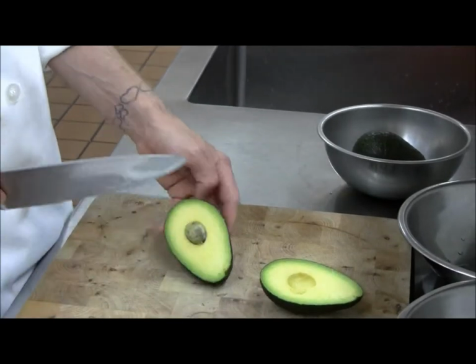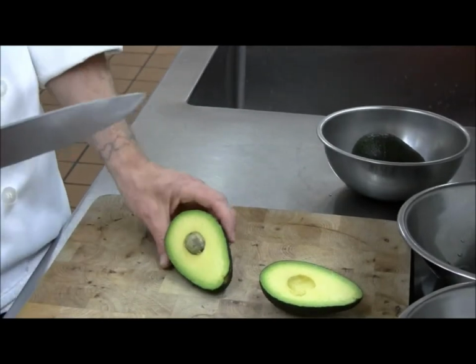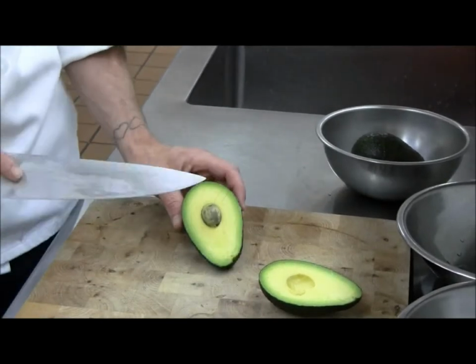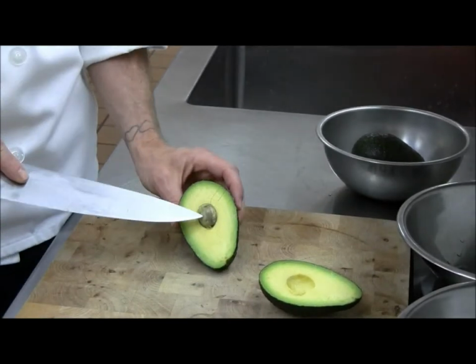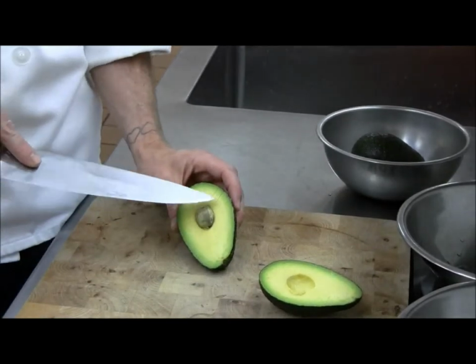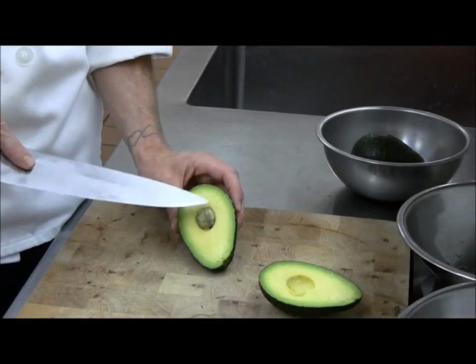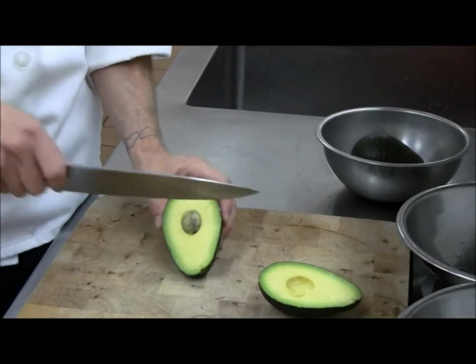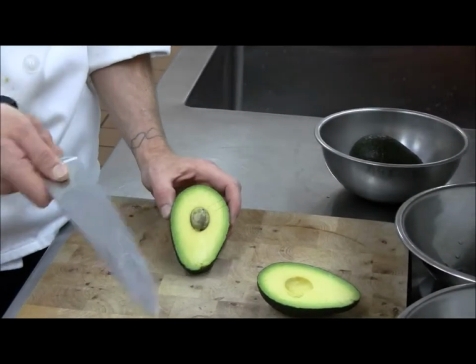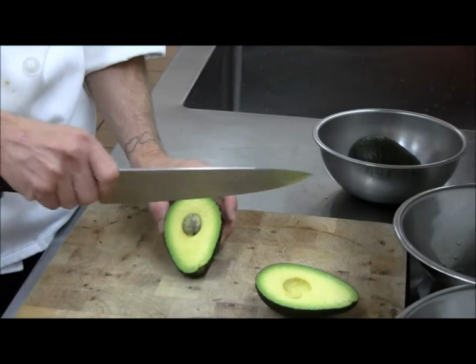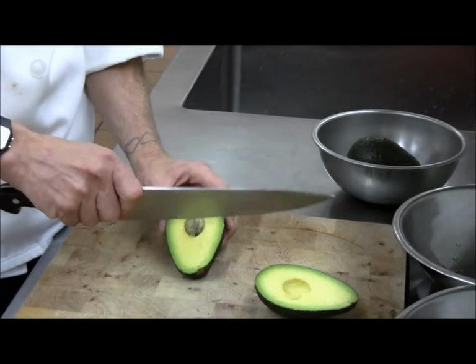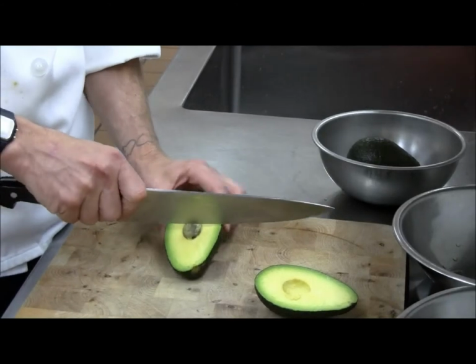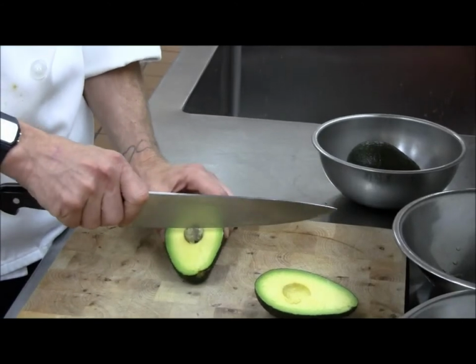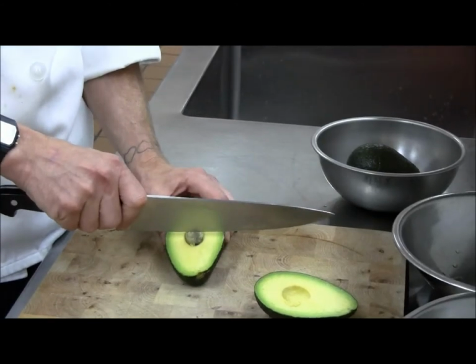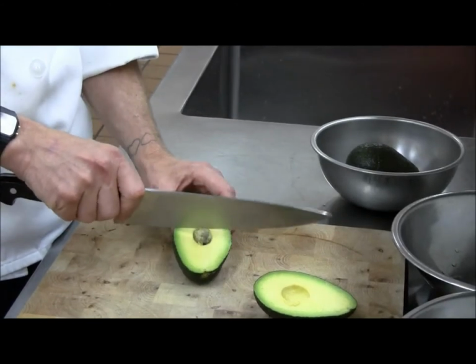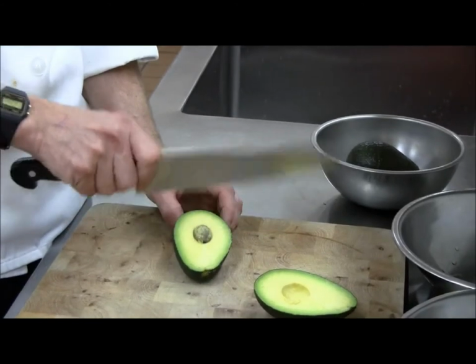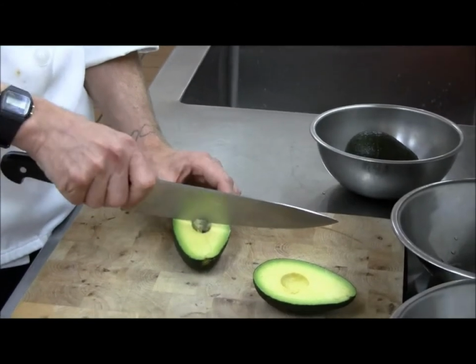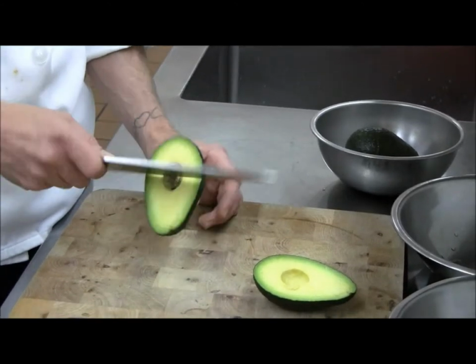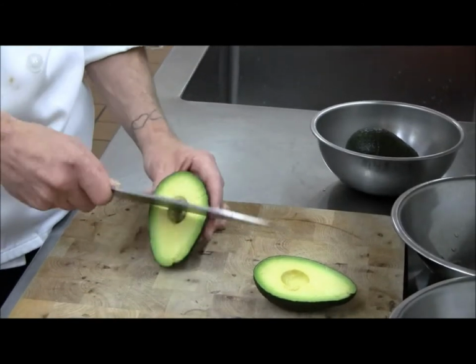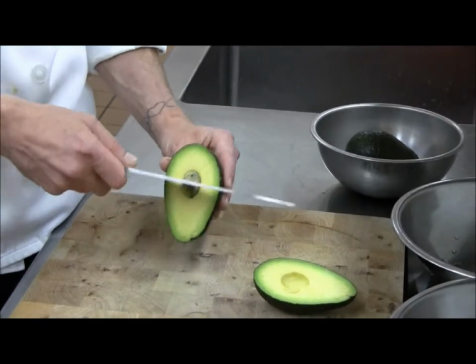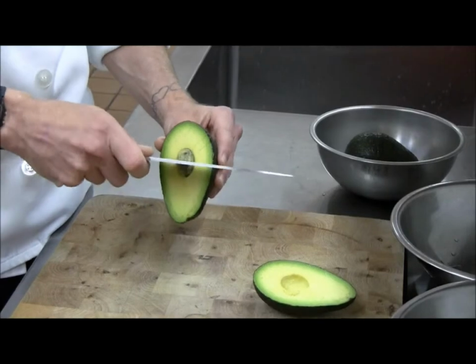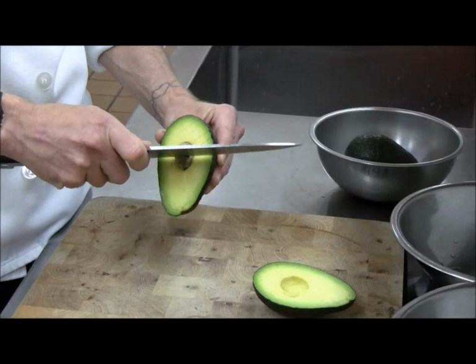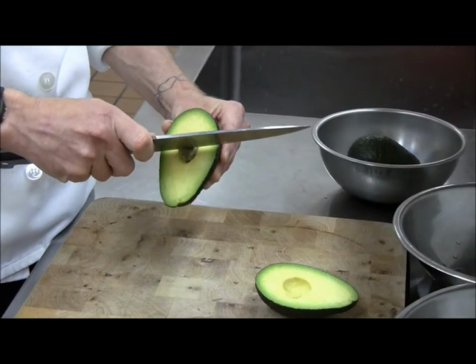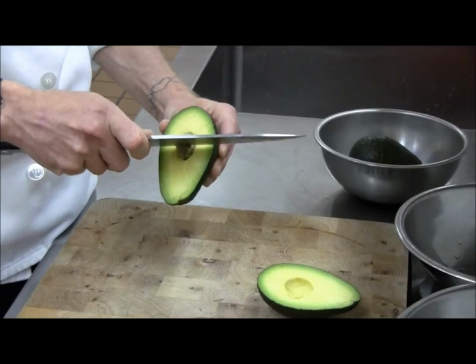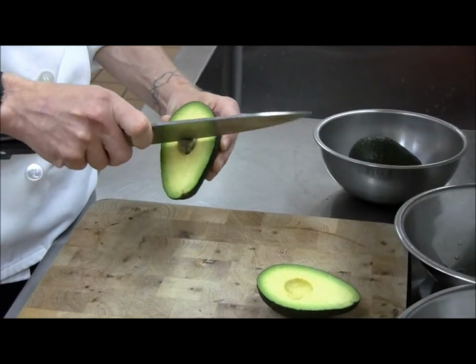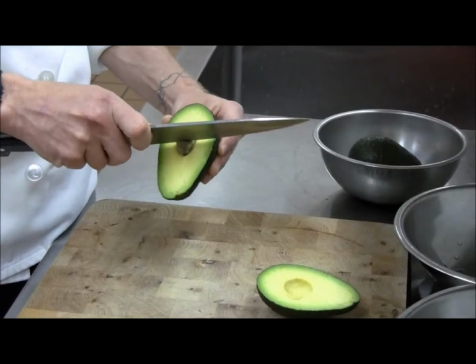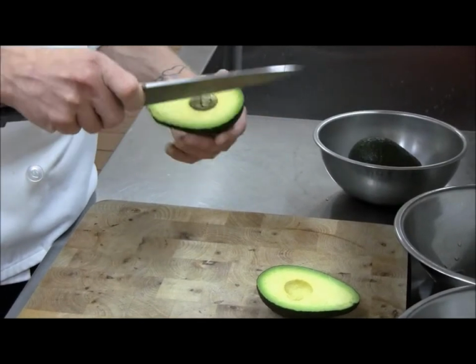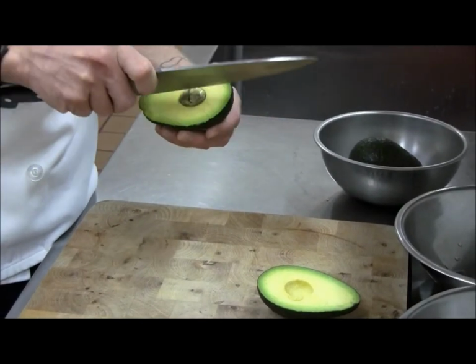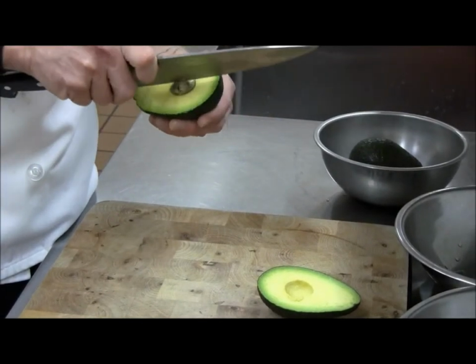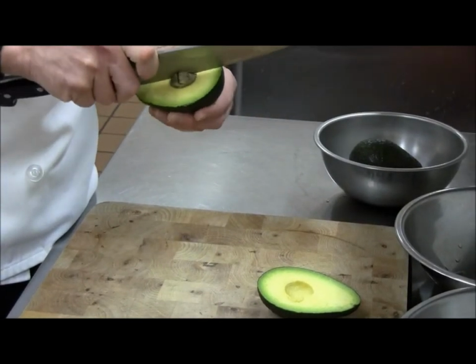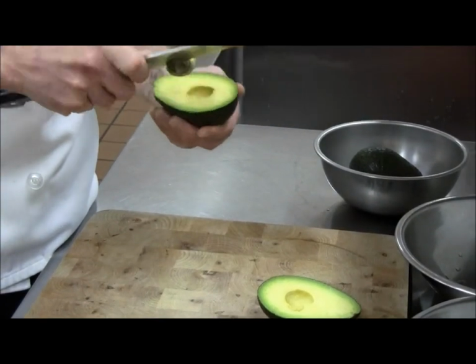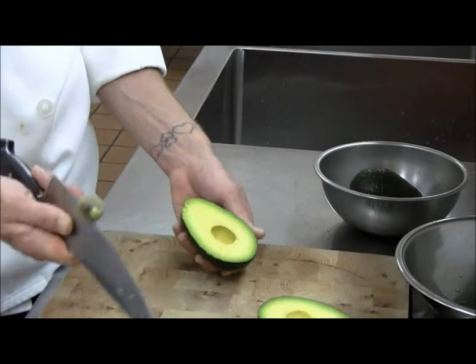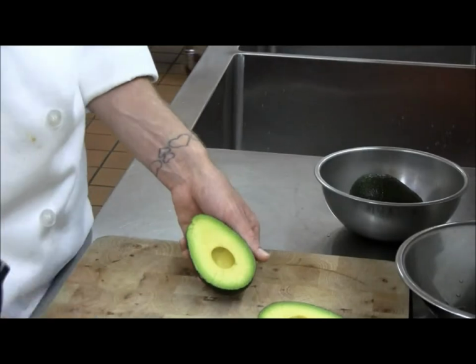Now, you'll want to remove the pit from the avocado. Just get your knife on it and give it a twist. Generally, it comes out pretty easy. Just discard that.